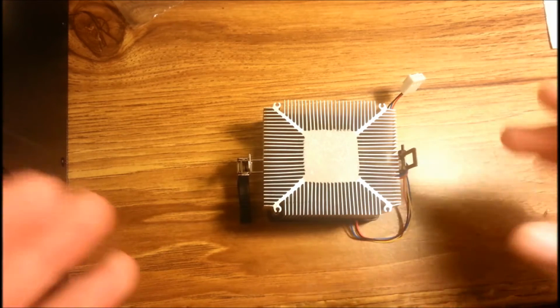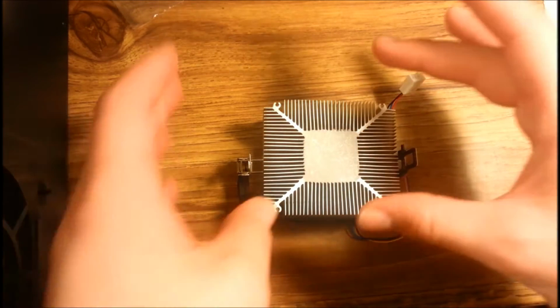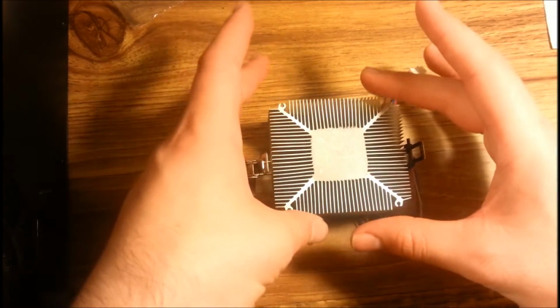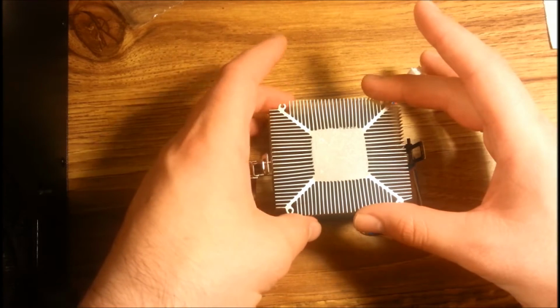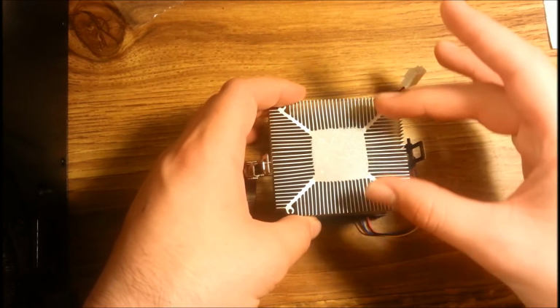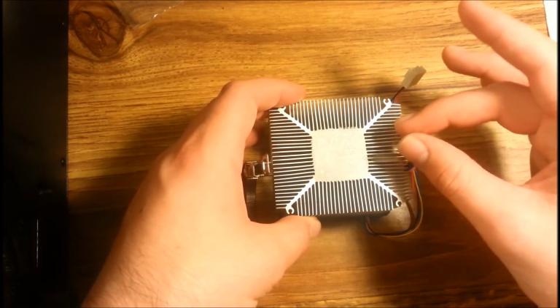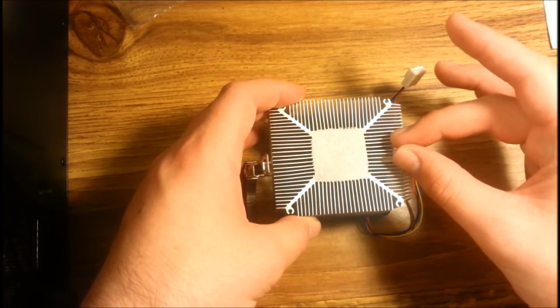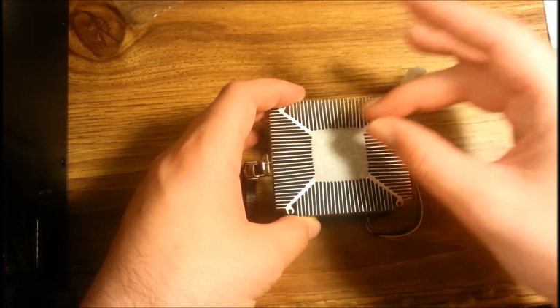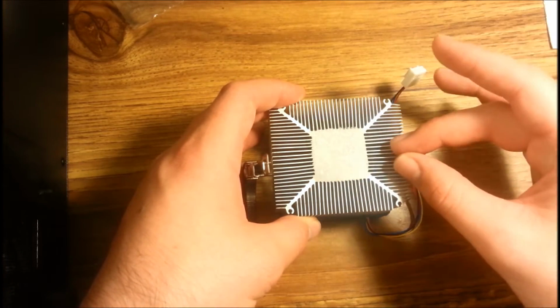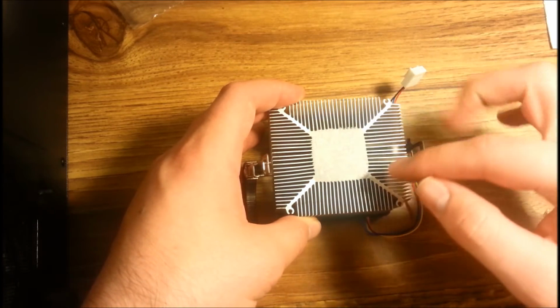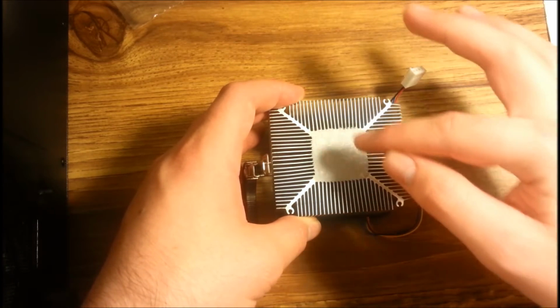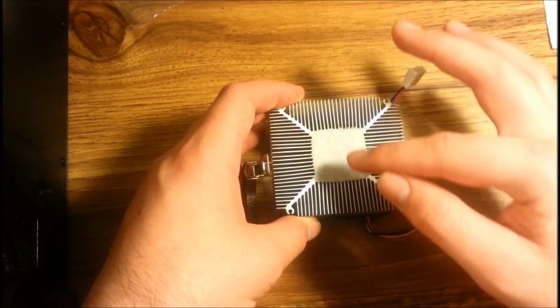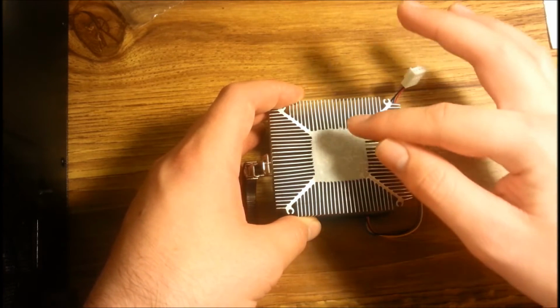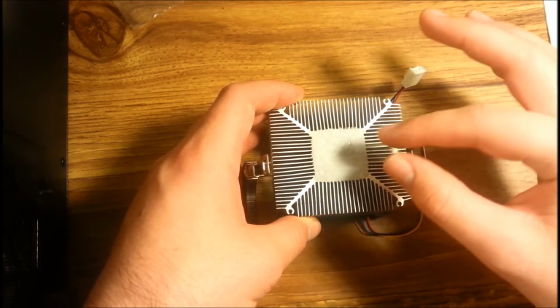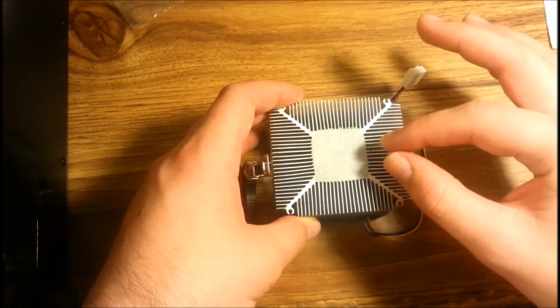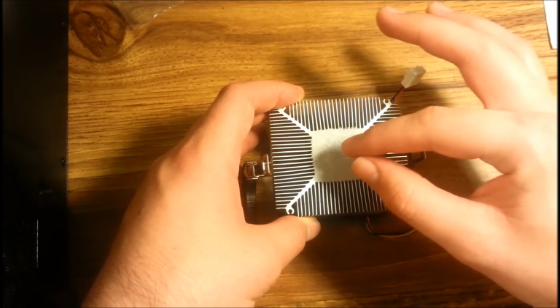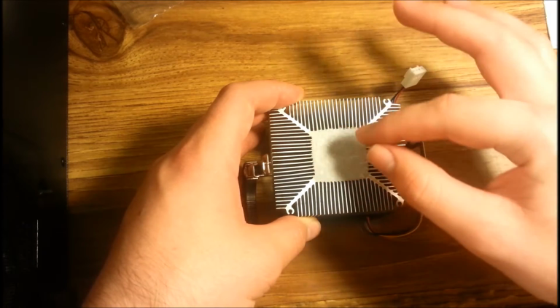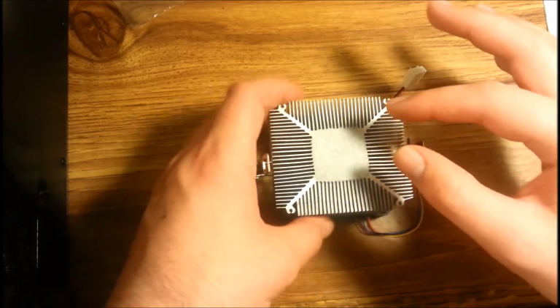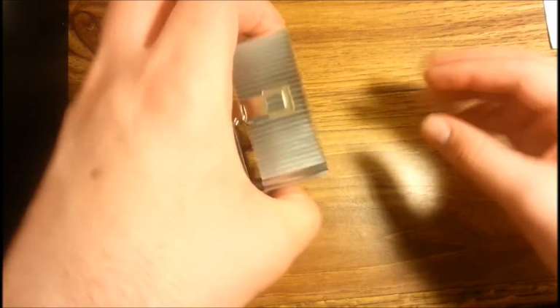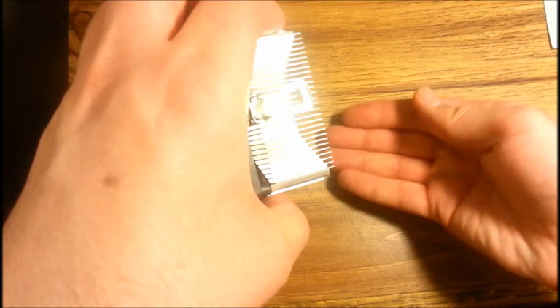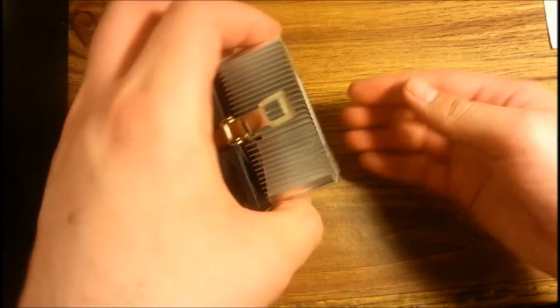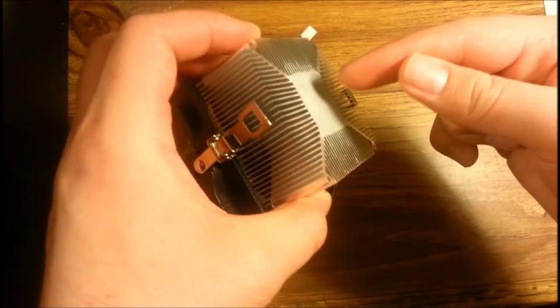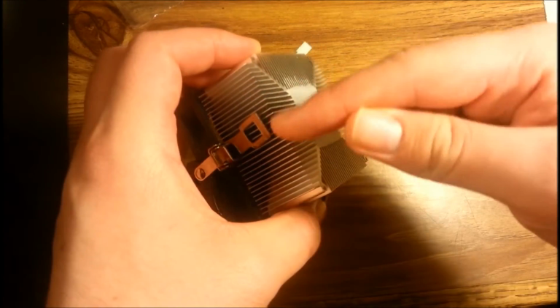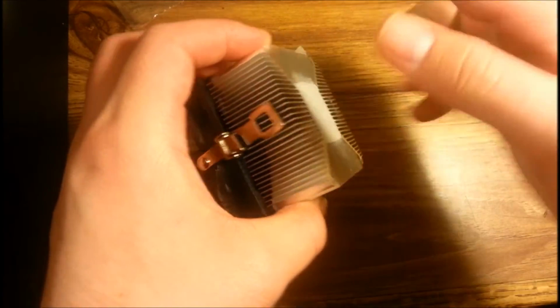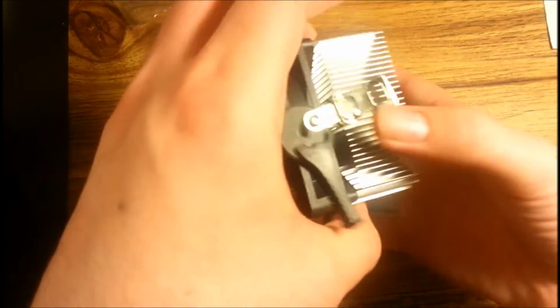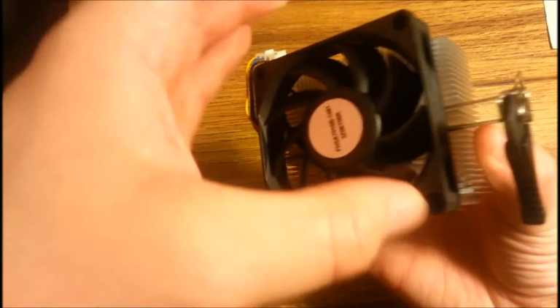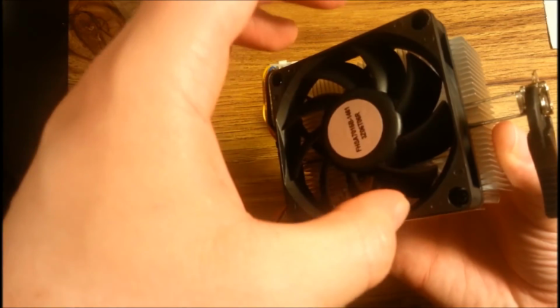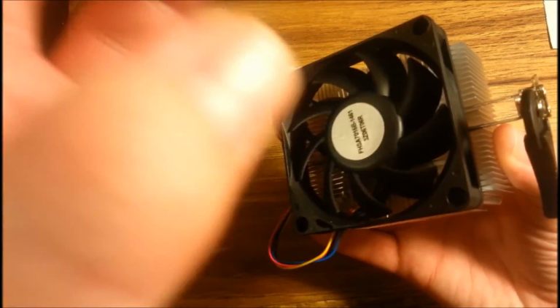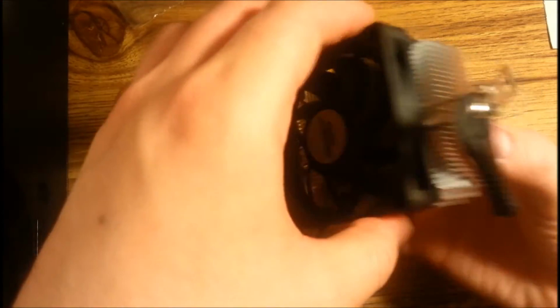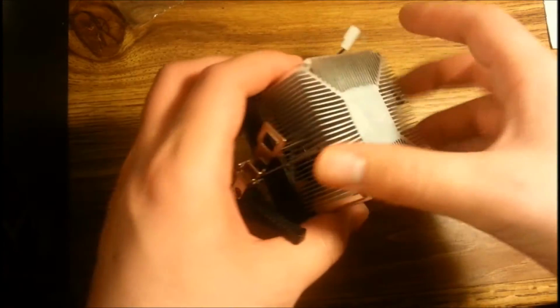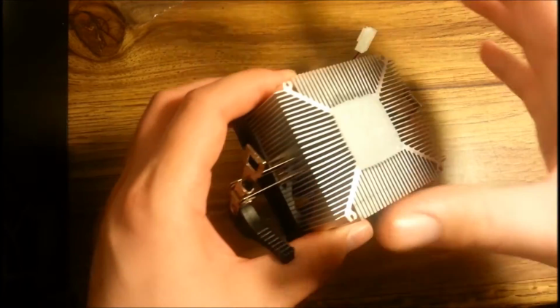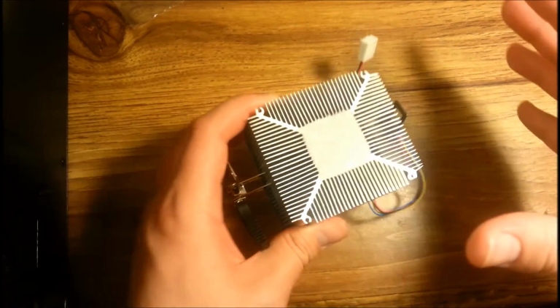Well, the heat transfer doesn't go well from metal to metal. It needs something in between so that it absorbs that heat from the CPU into the heatsink with the fan cooling things off.